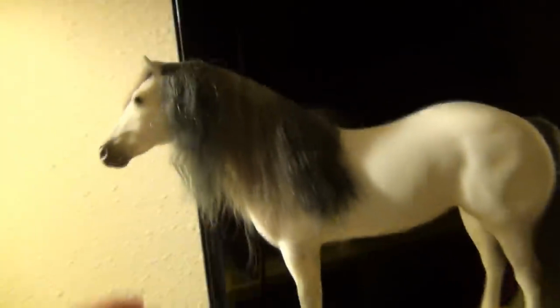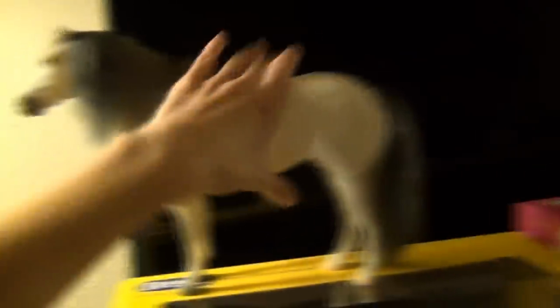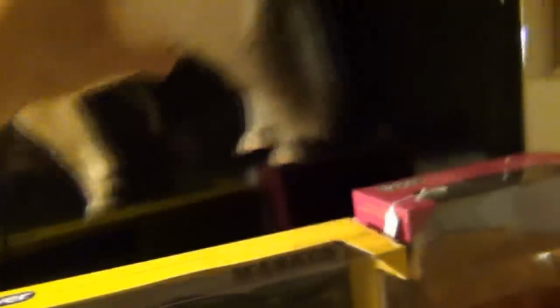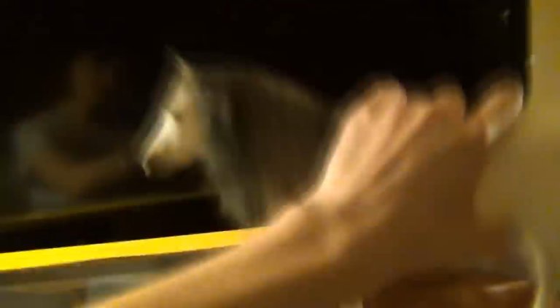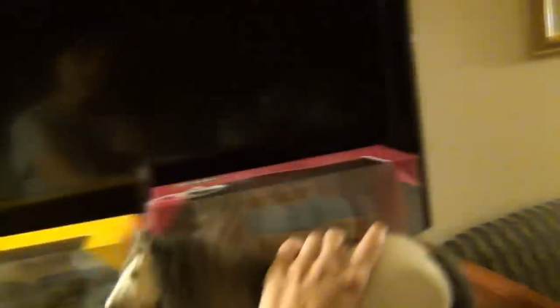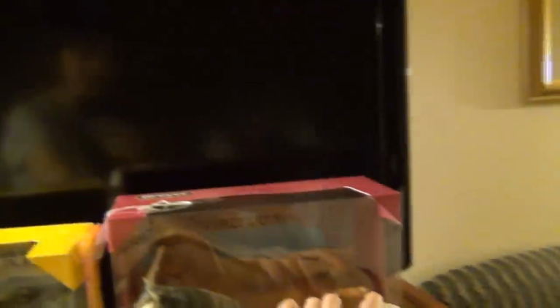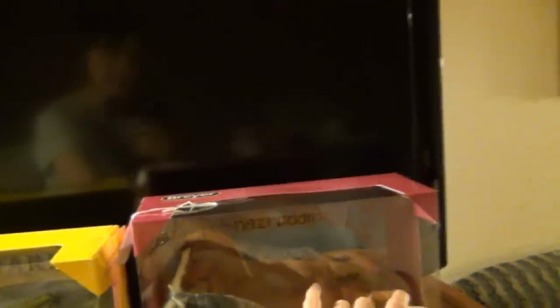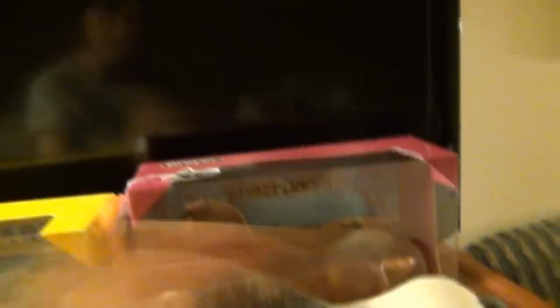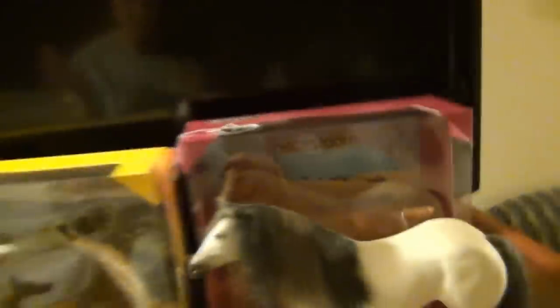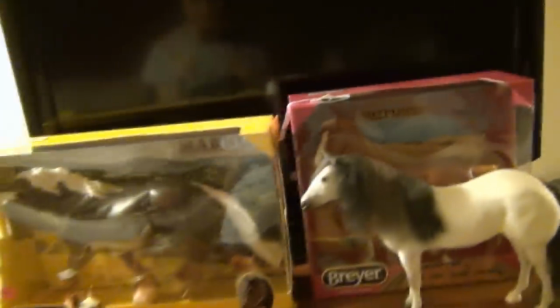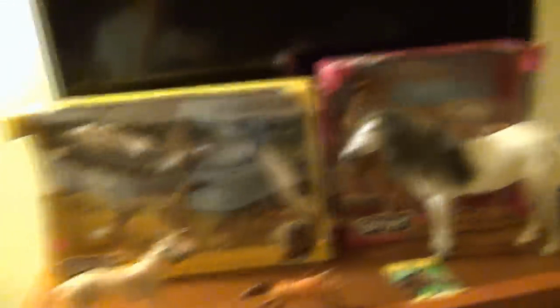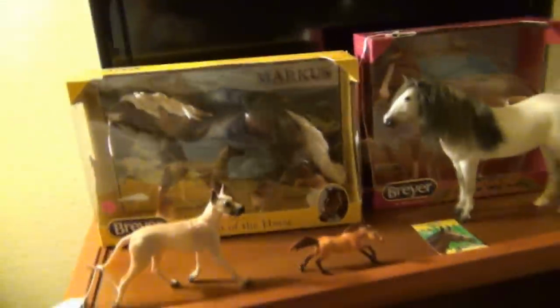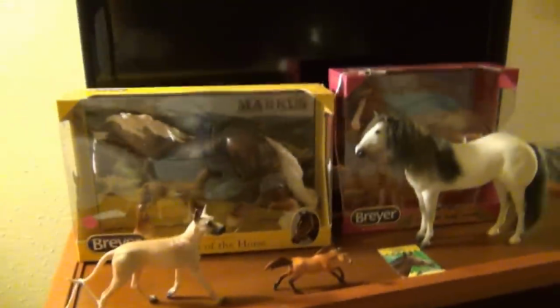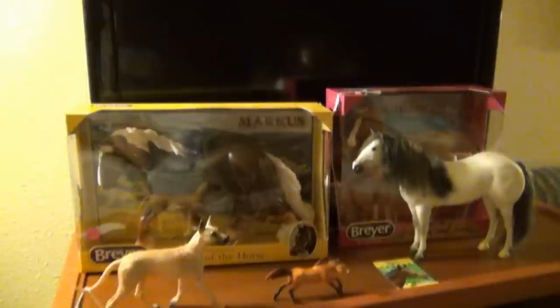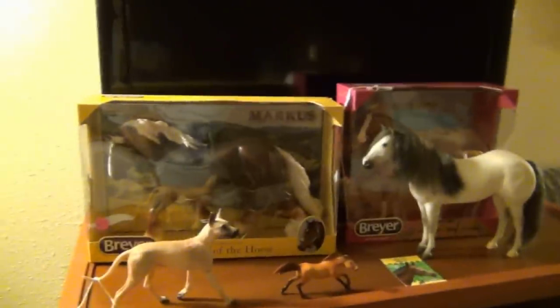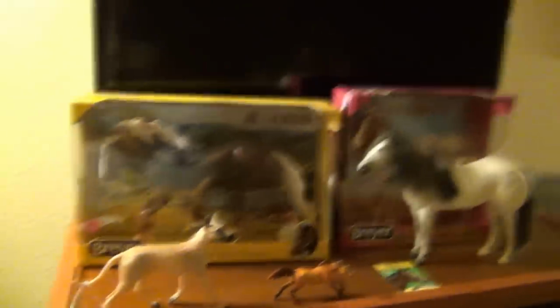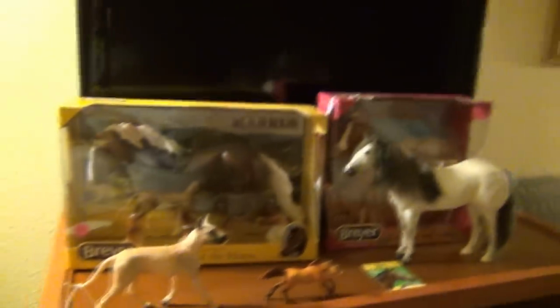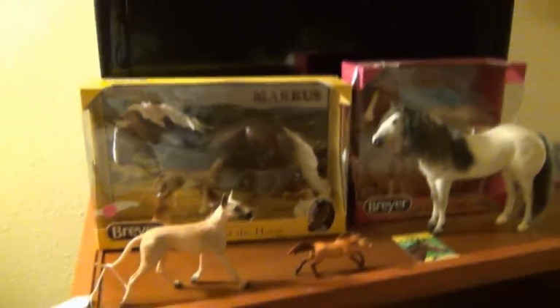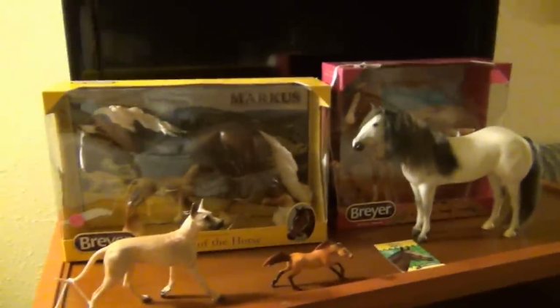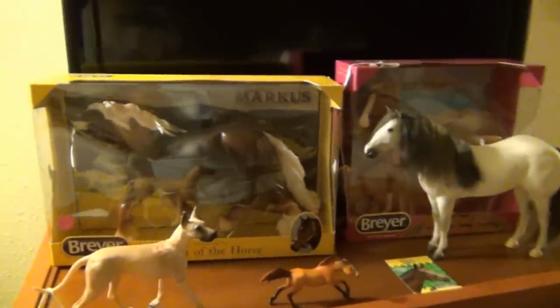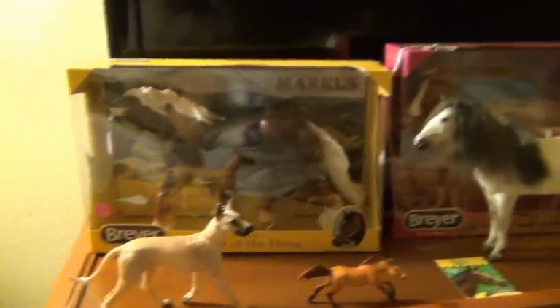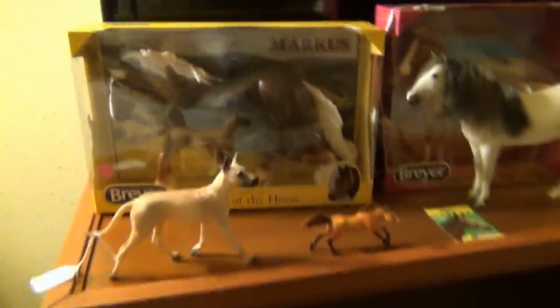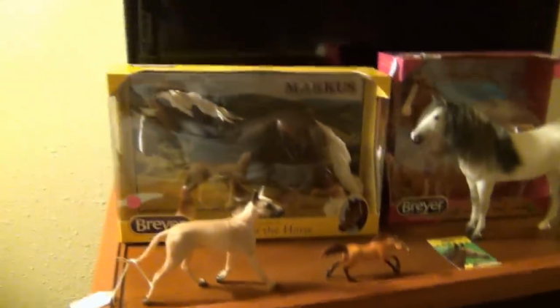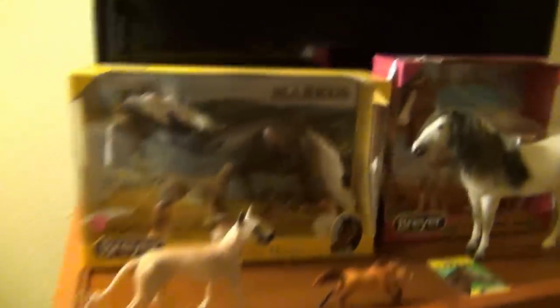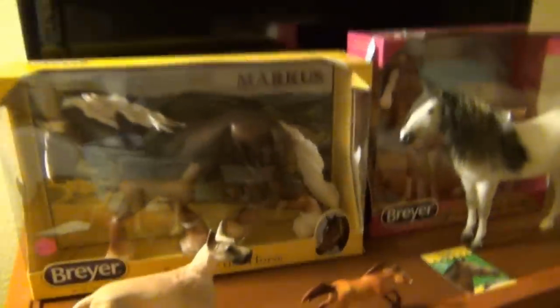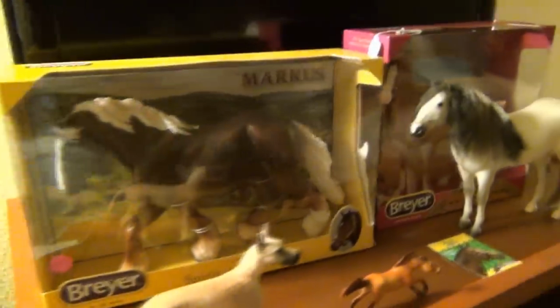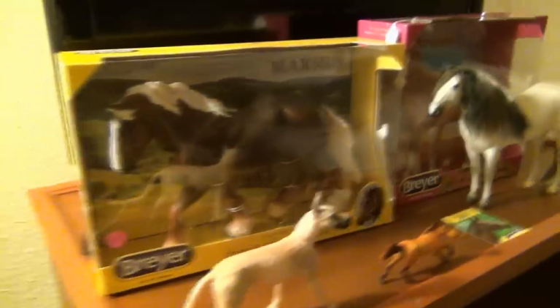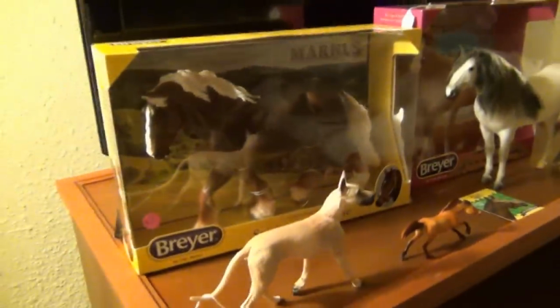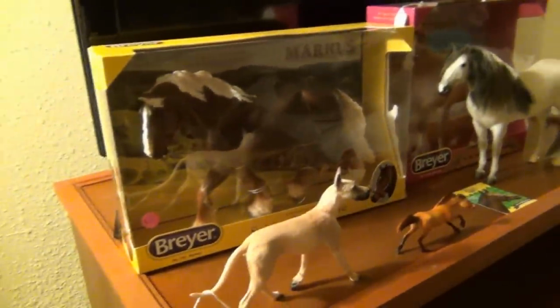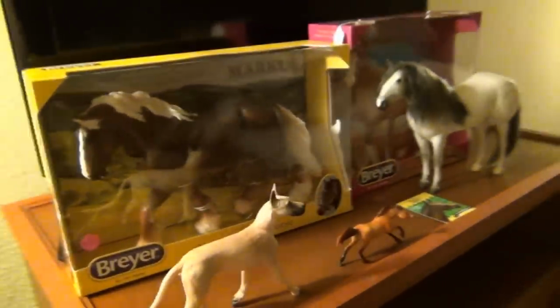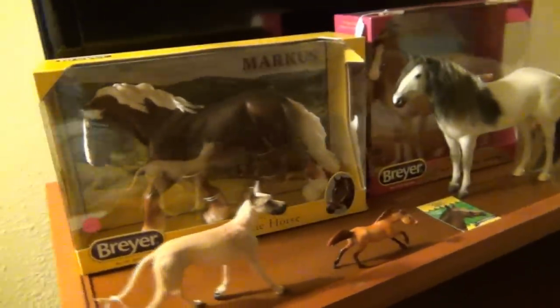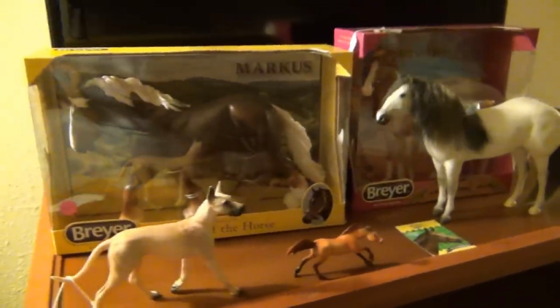So there you have it — that is my Briarfest loot for Wednesday so far. We still have Thursday, Friday, Saturday, and Sunday to shop around, so we'll see what else I end up with.